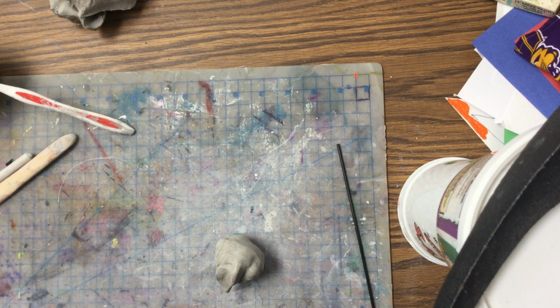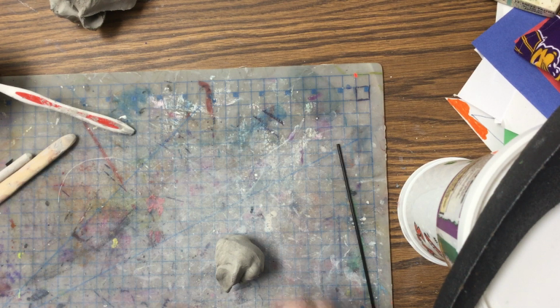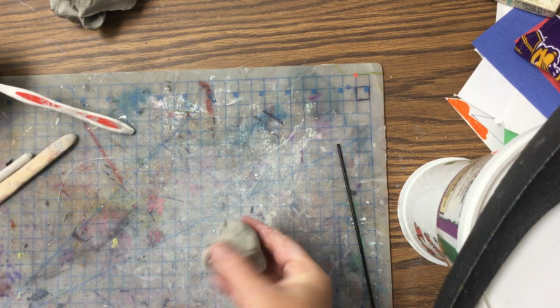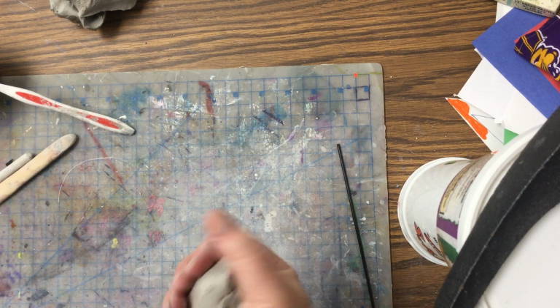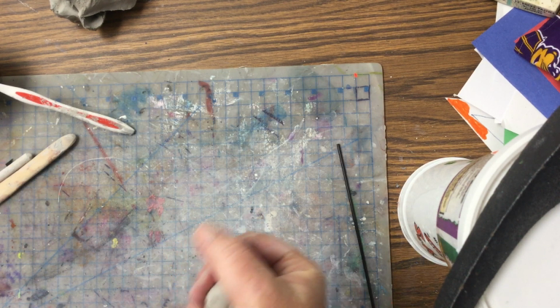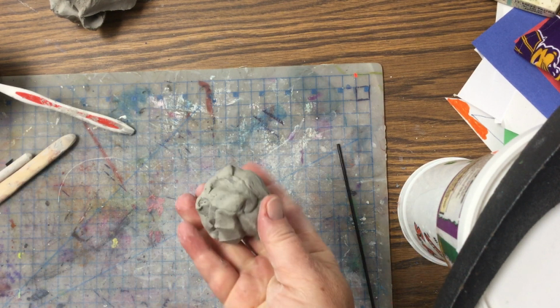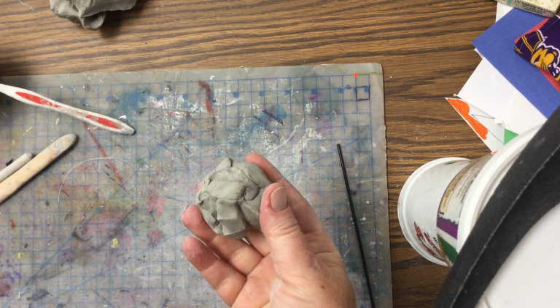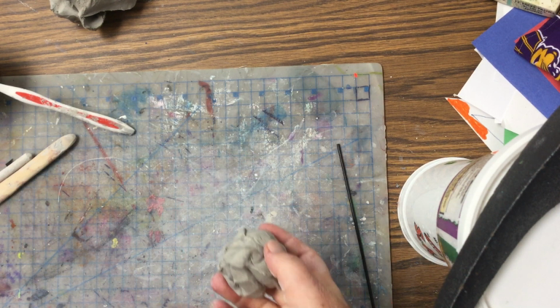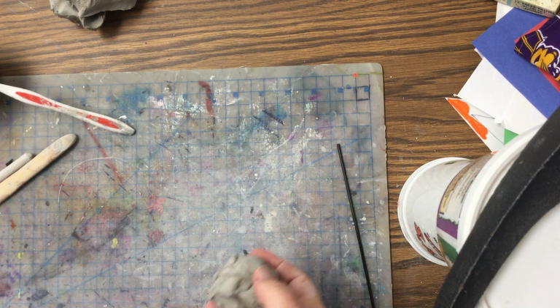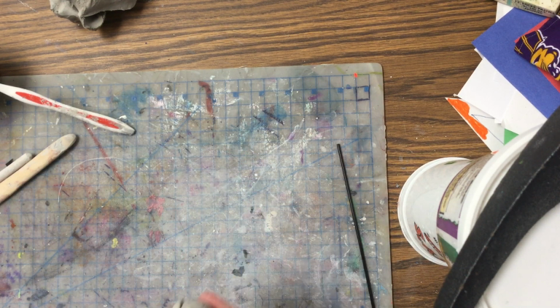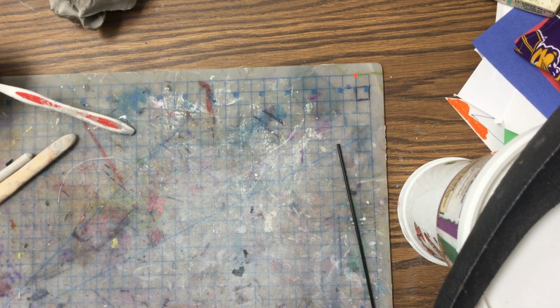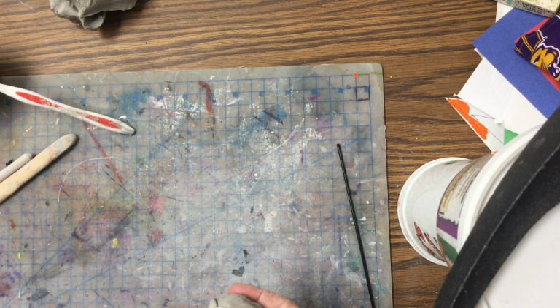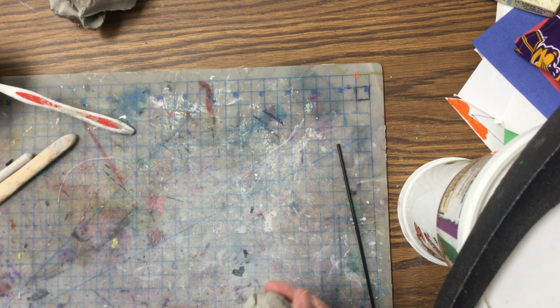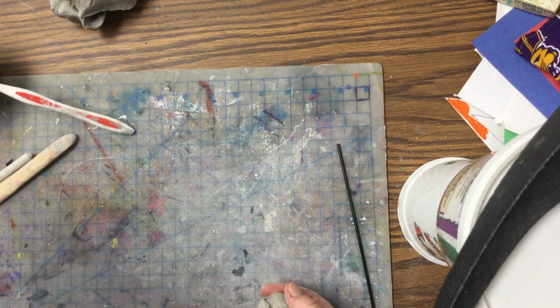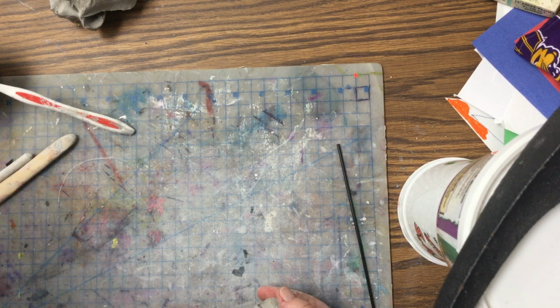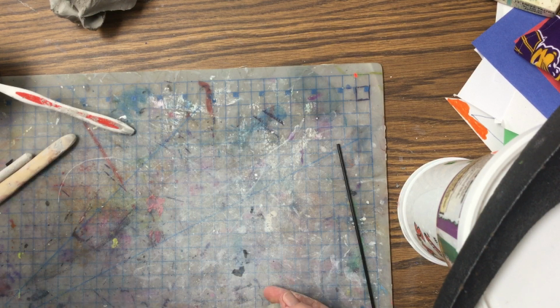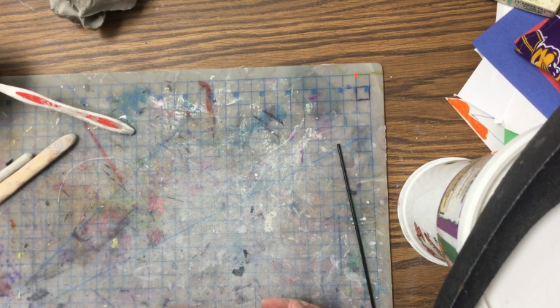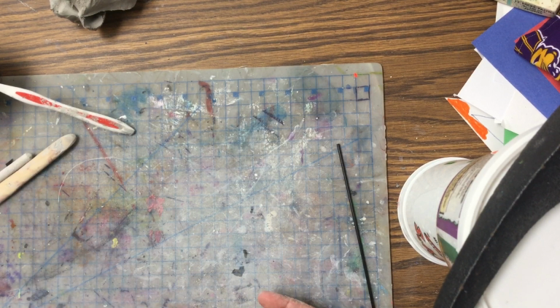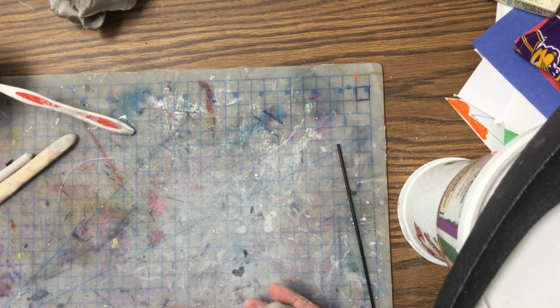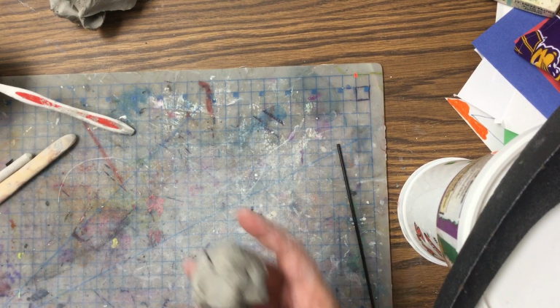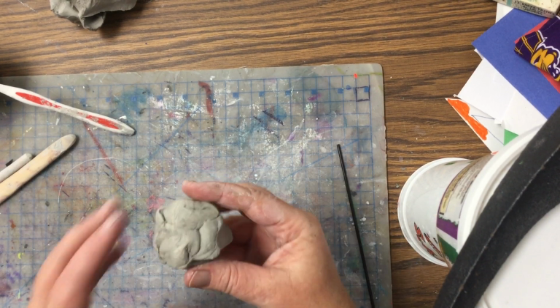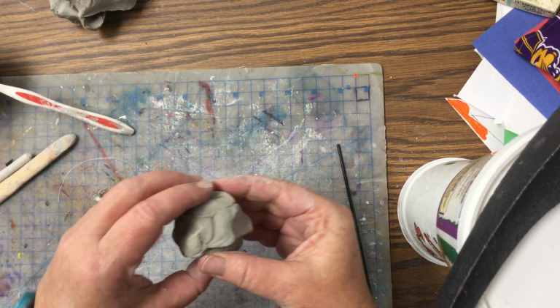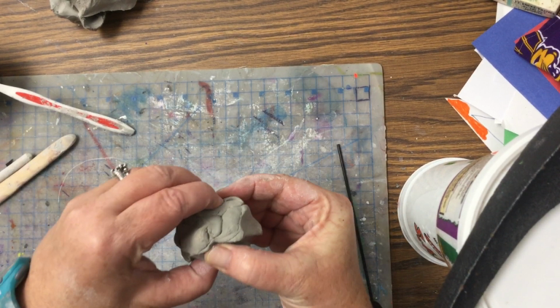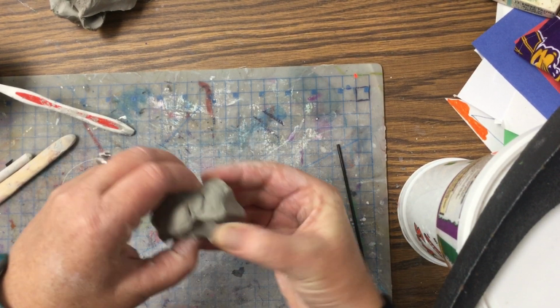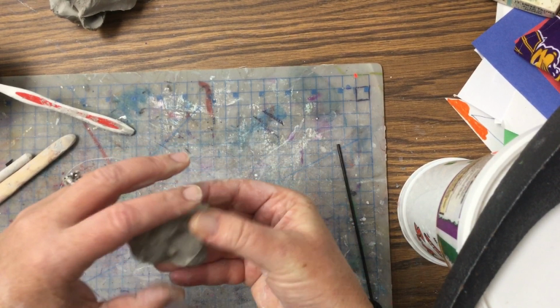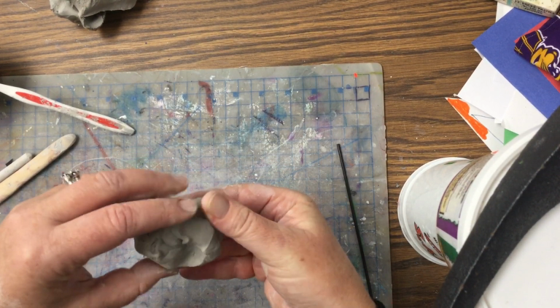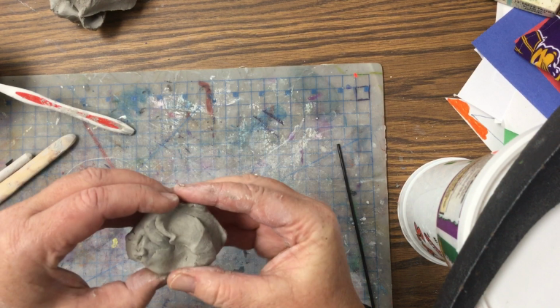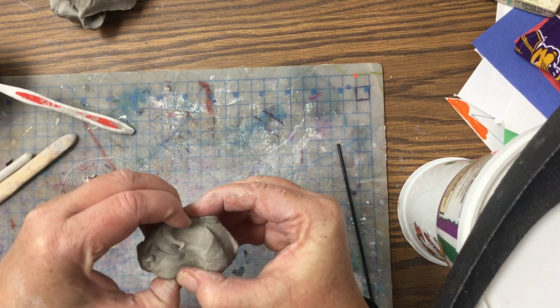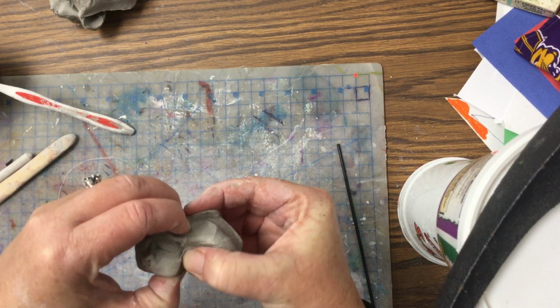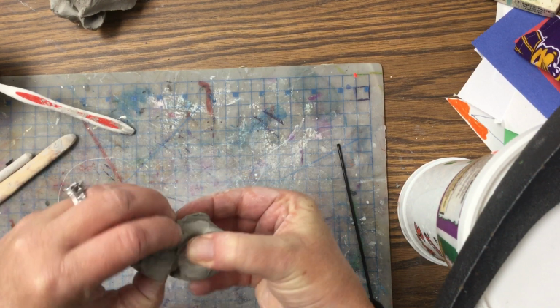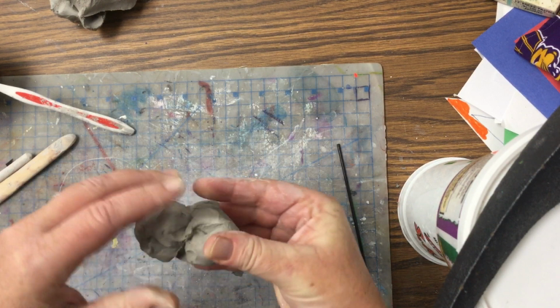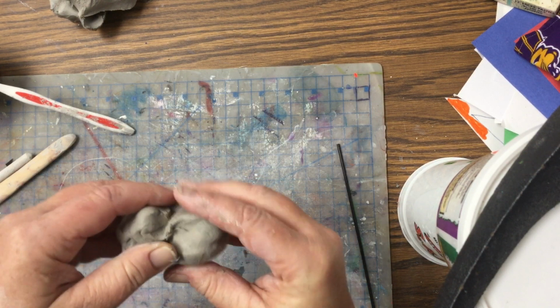Hi second grade. Today we are going to be making a clay ornament — a cupcake, in fact. What we're going to do is take your clay chunk and split it in half first of all.